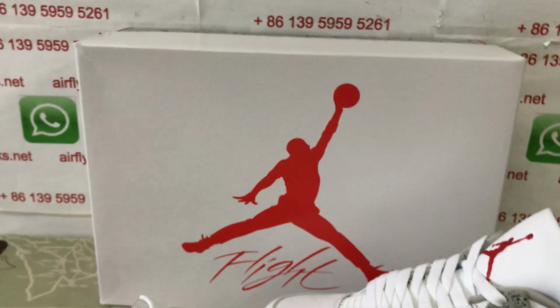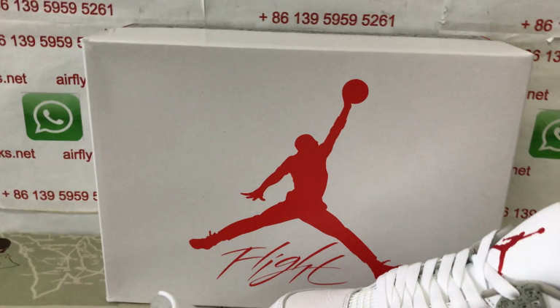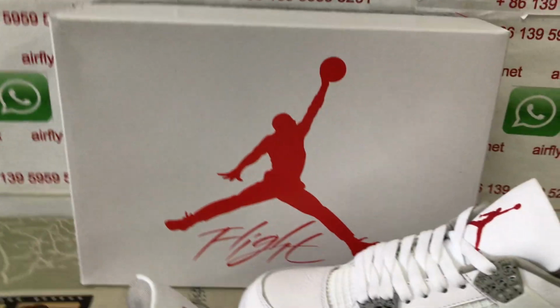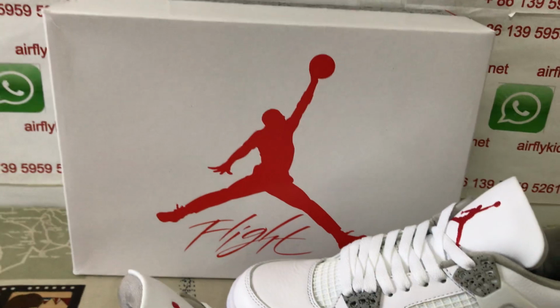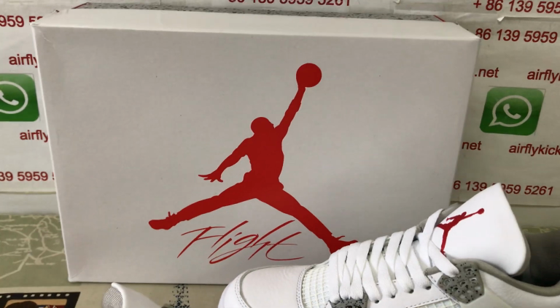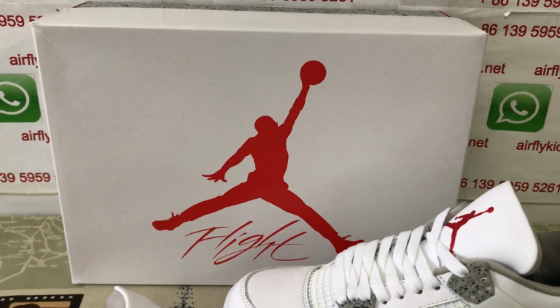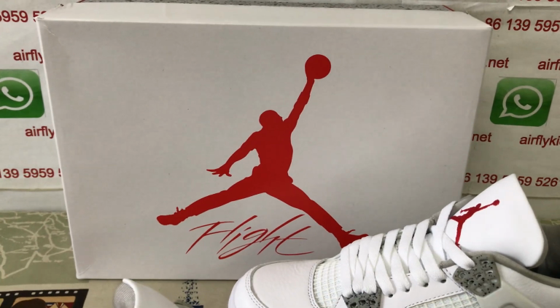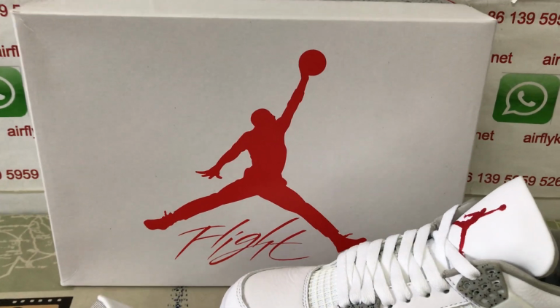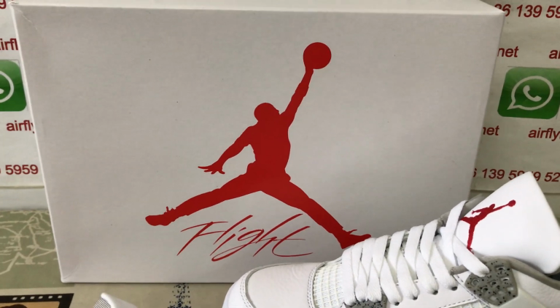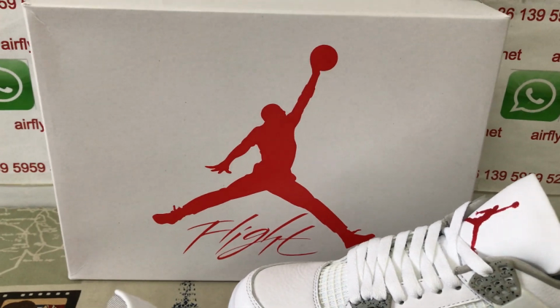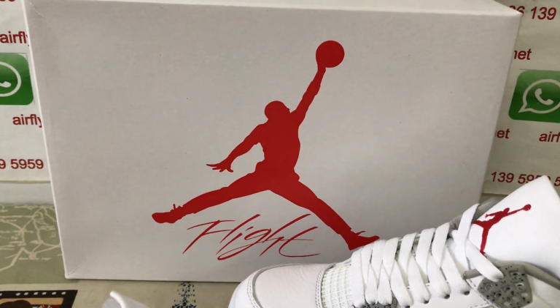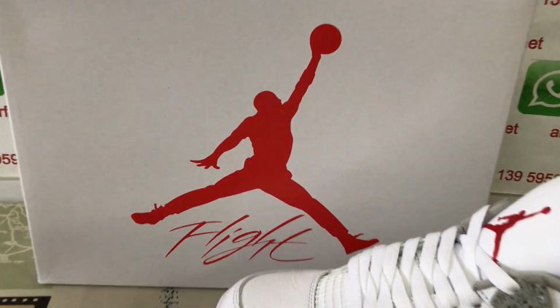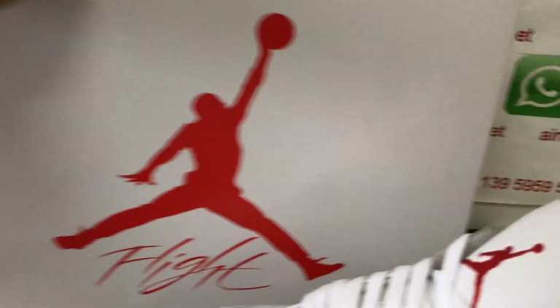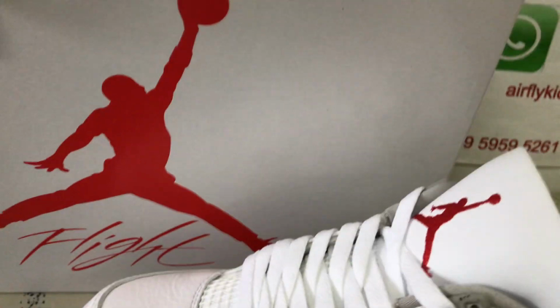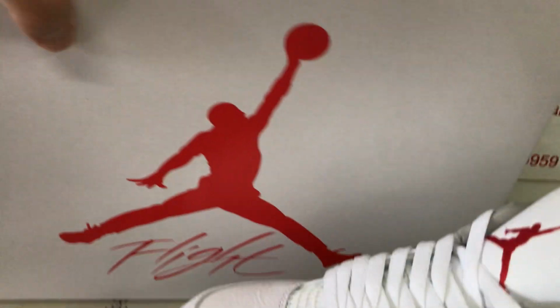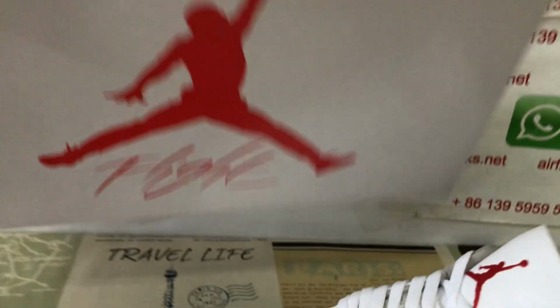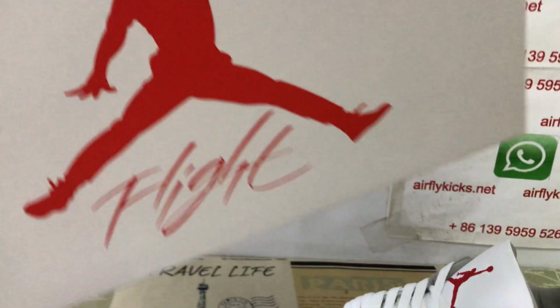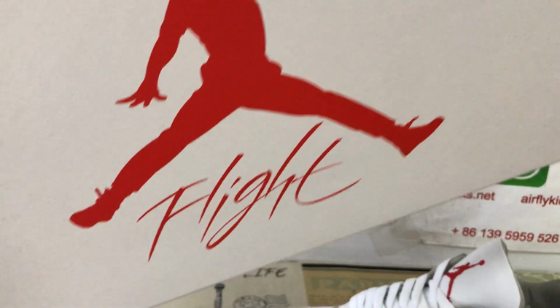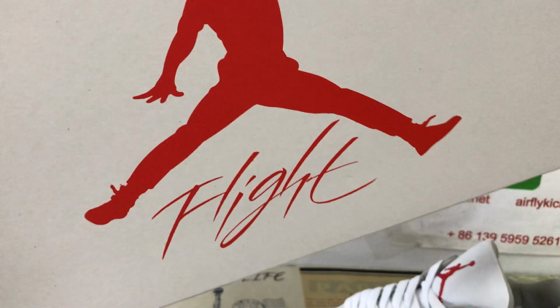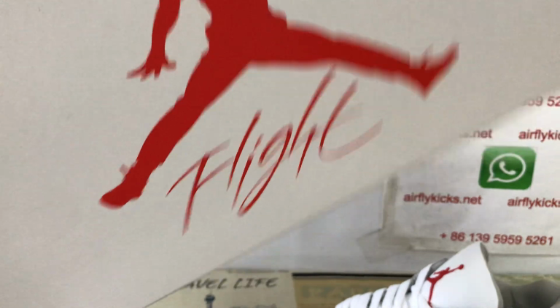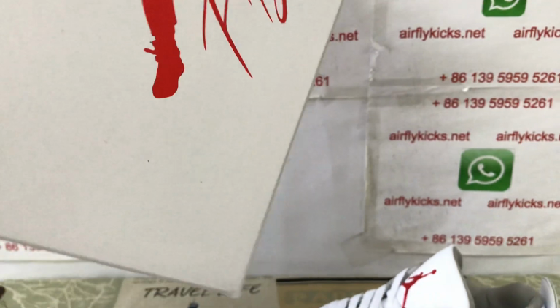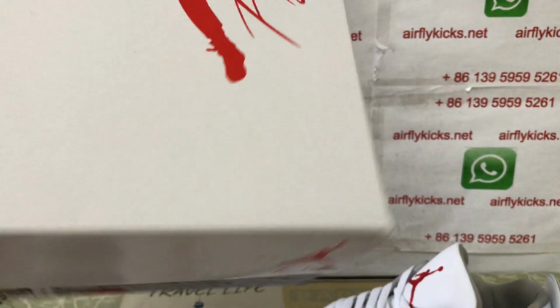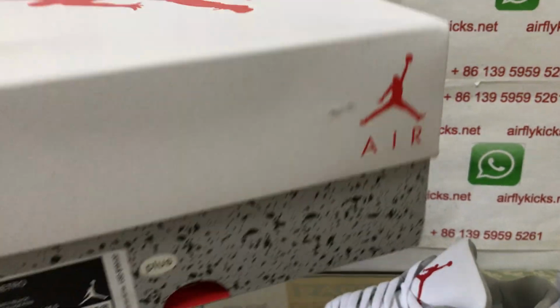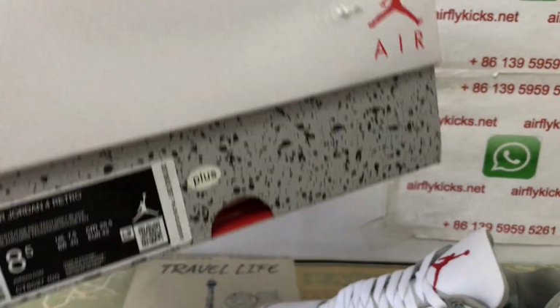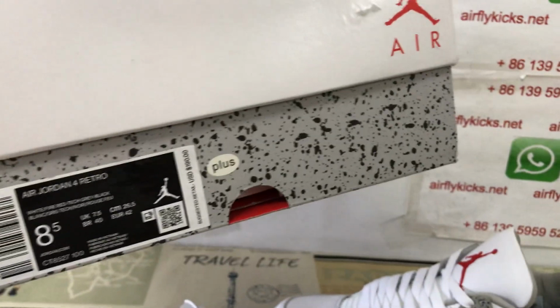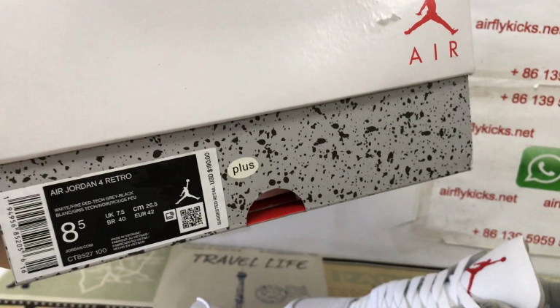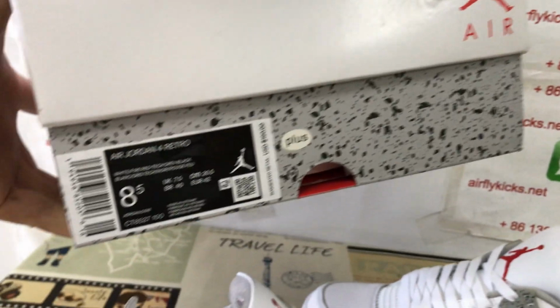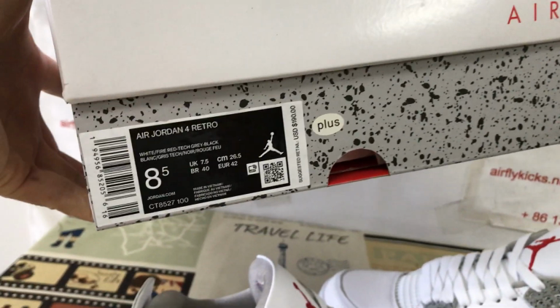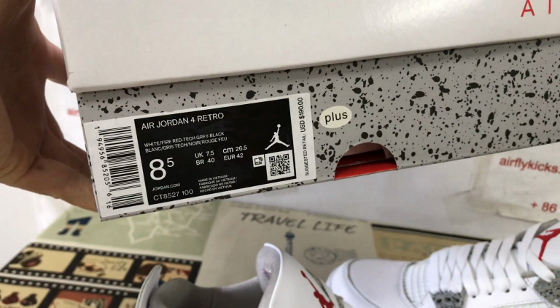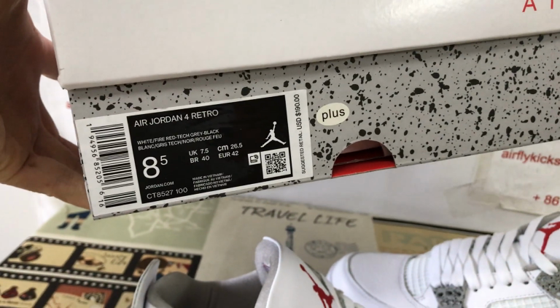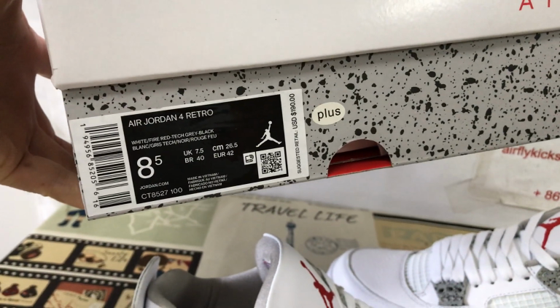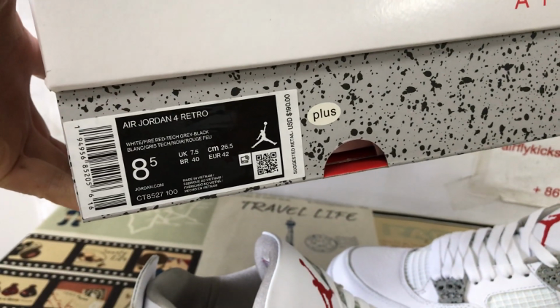The shoe comes in a white box featuring the Jumpman and Flight logo, along with the box label.